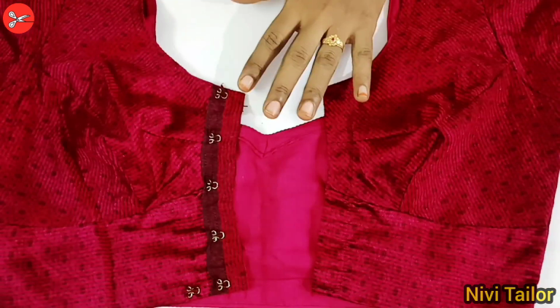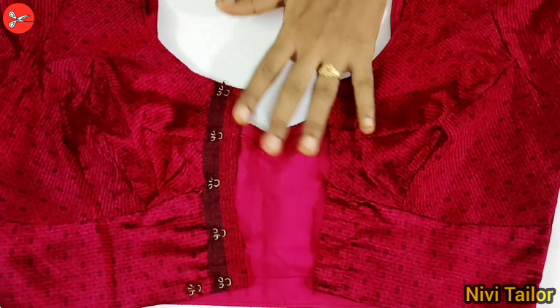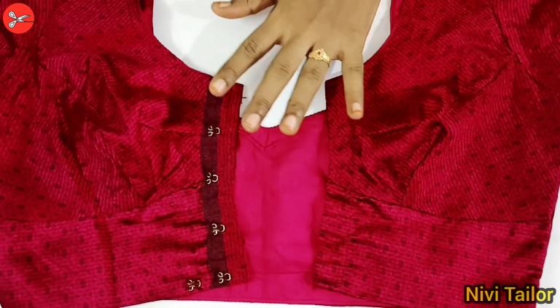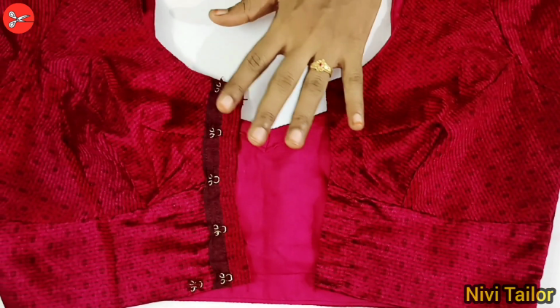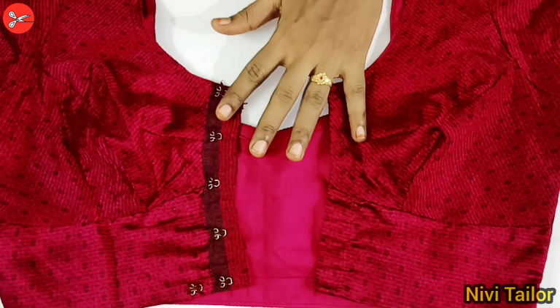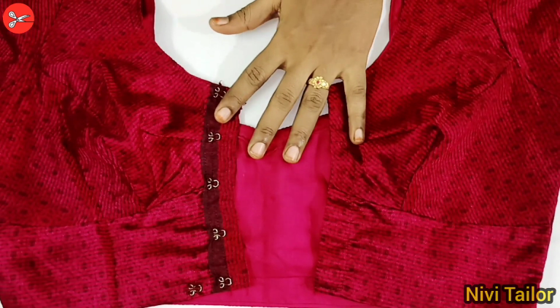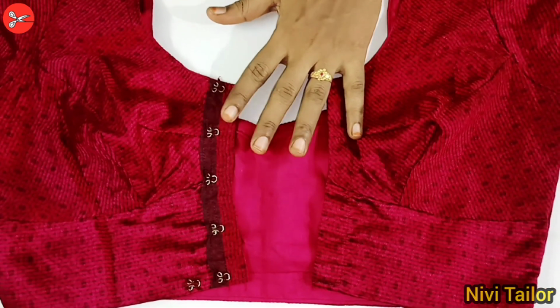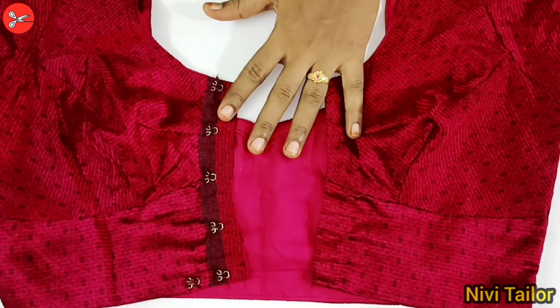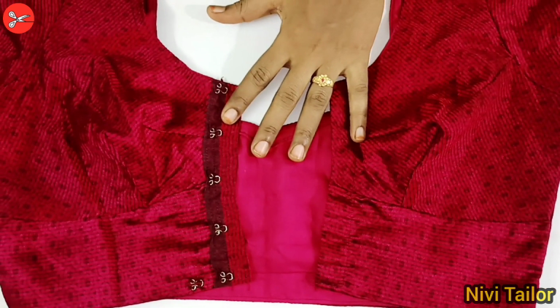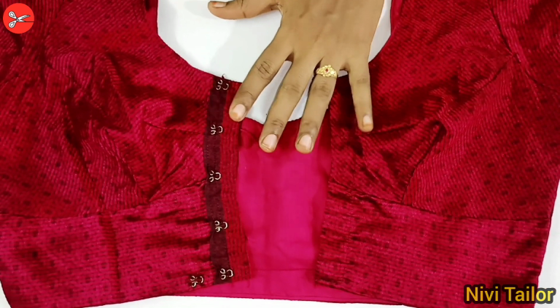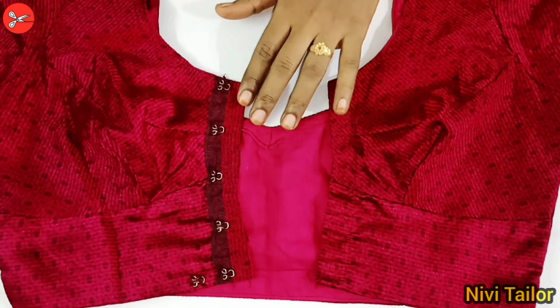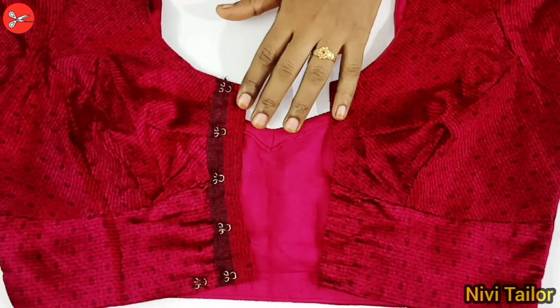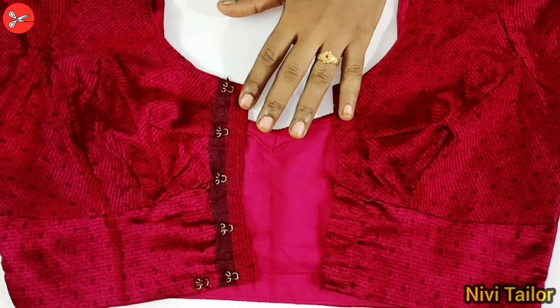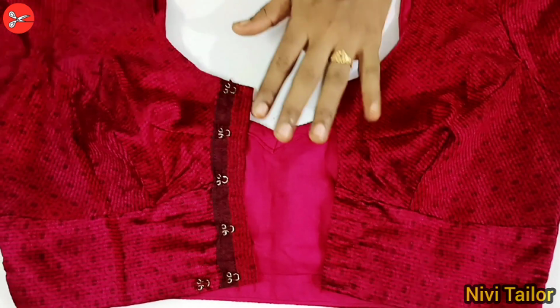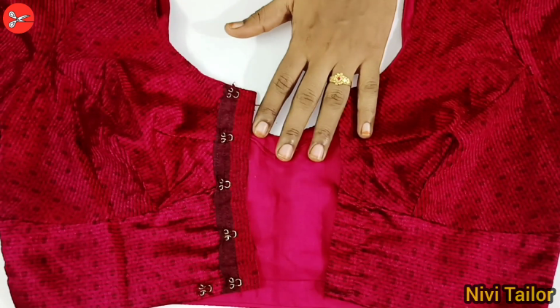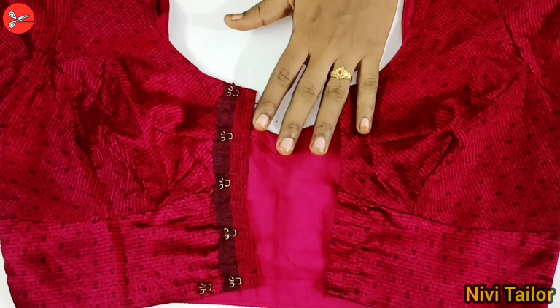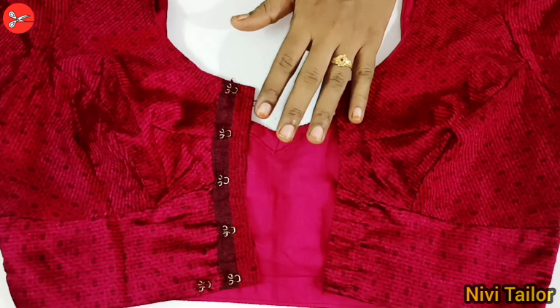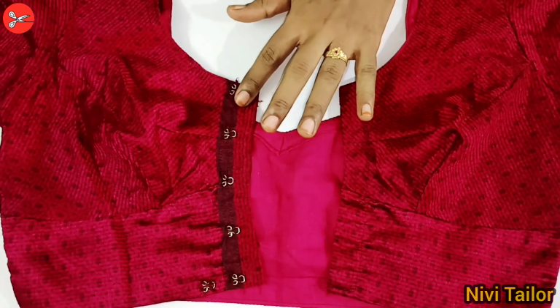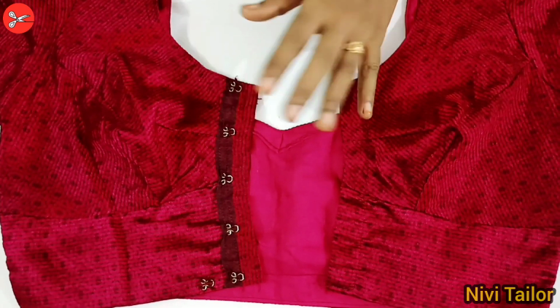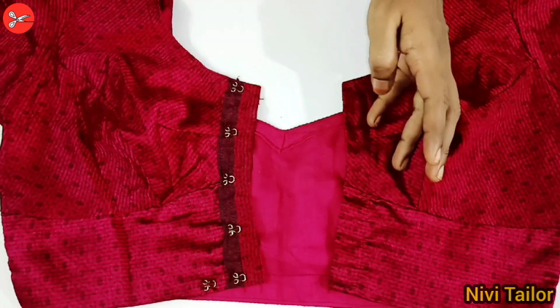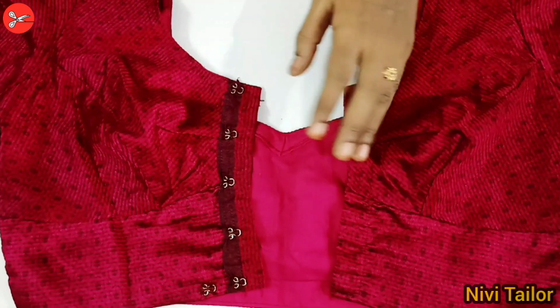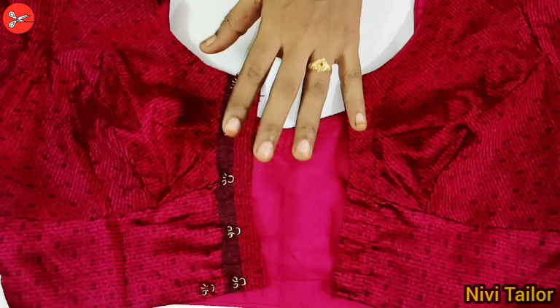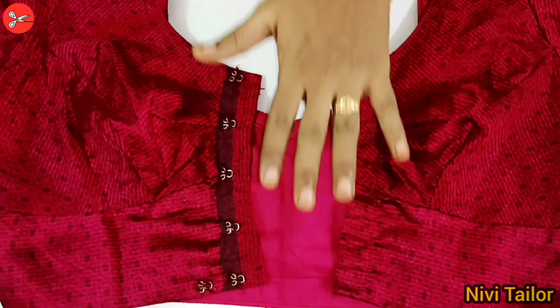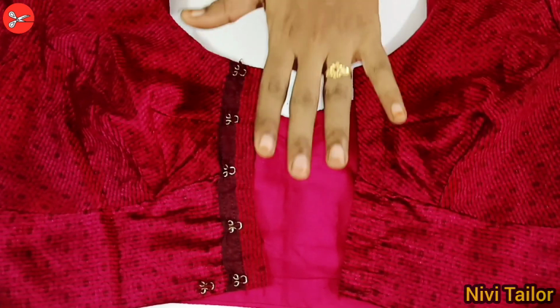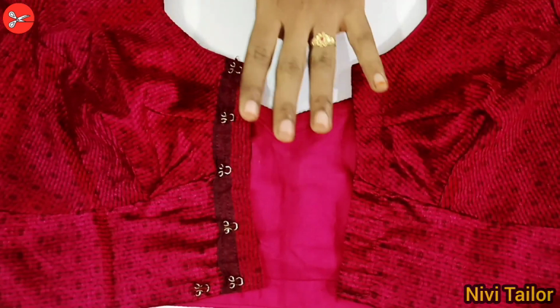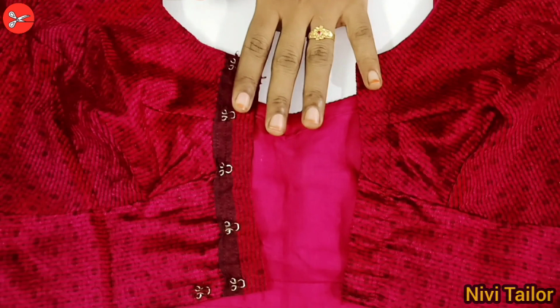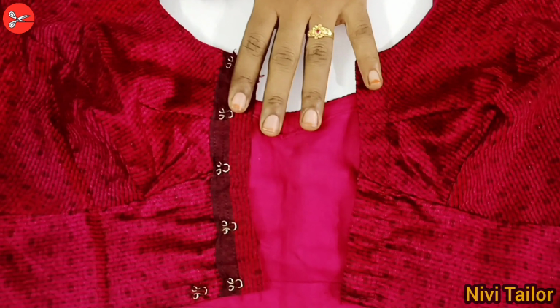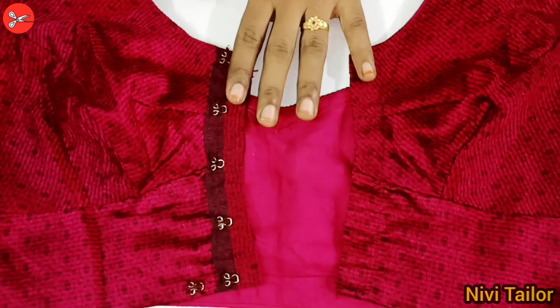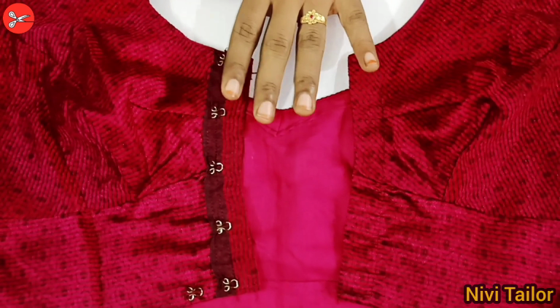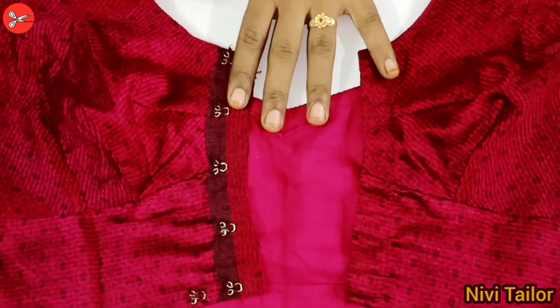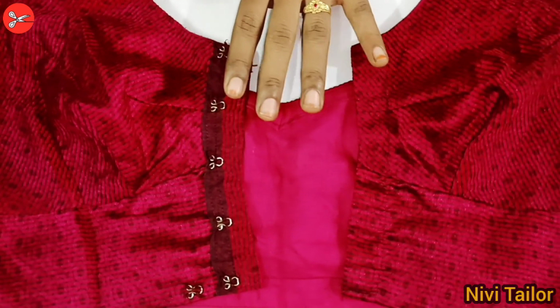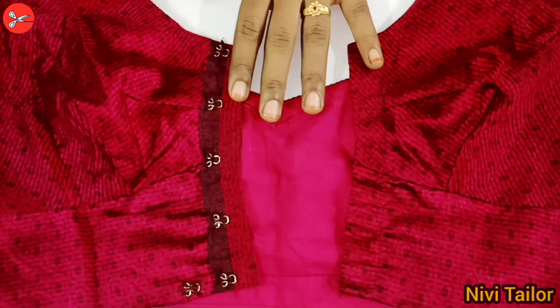If you subscribe to our channel, we will show you how to cook it. We will put a little bit of bread in the jacket and then we will show you how to do it.